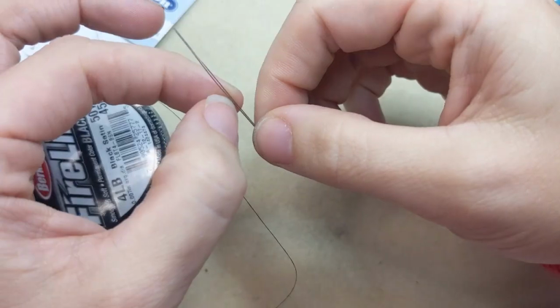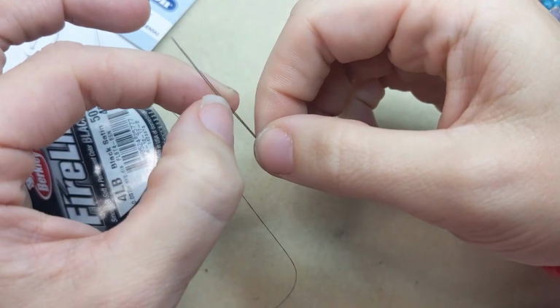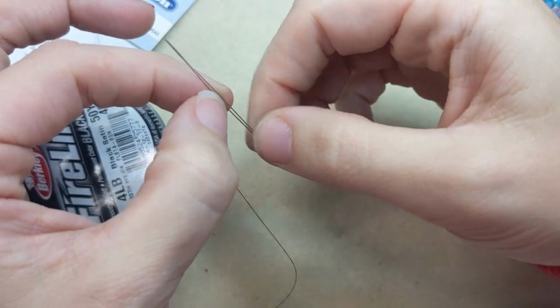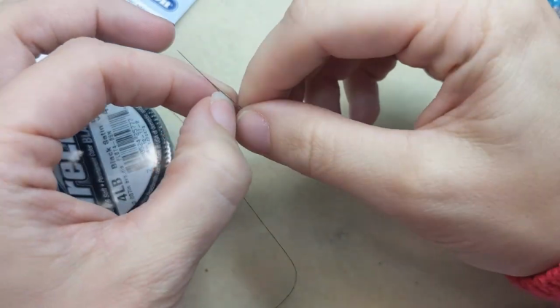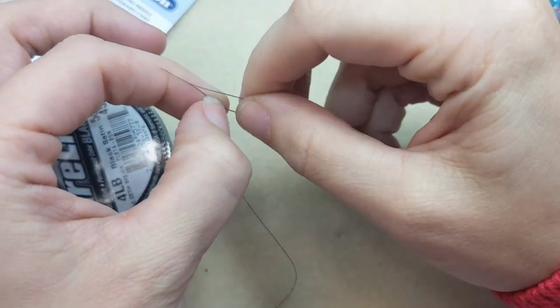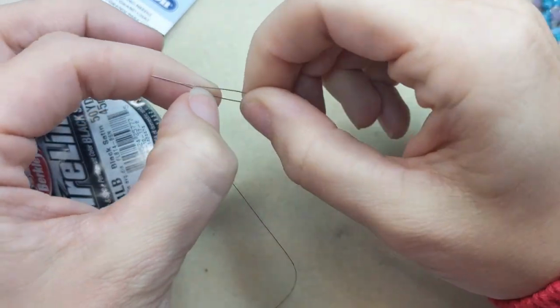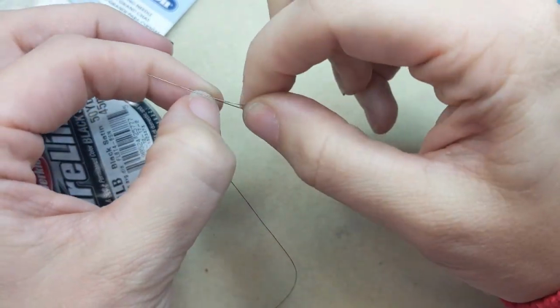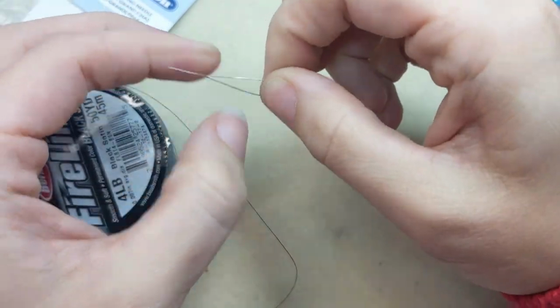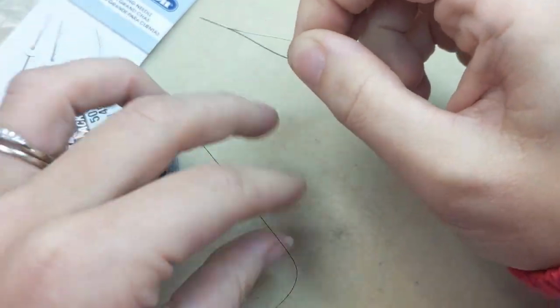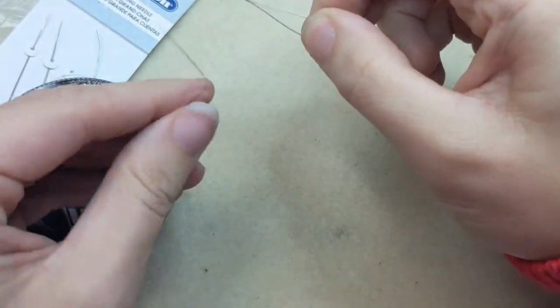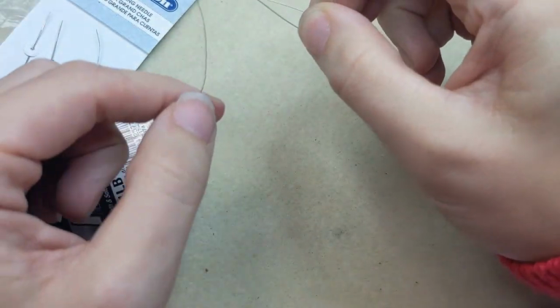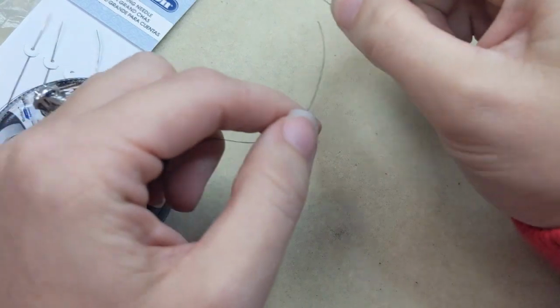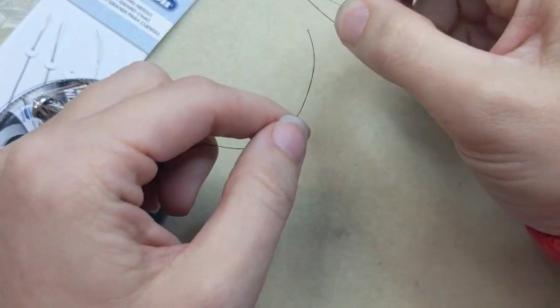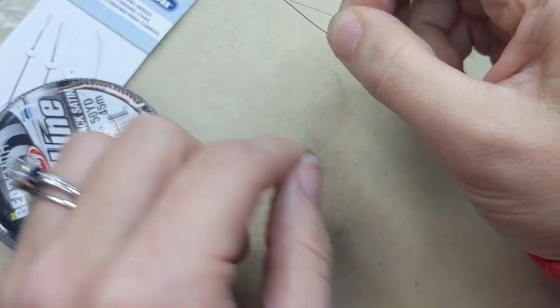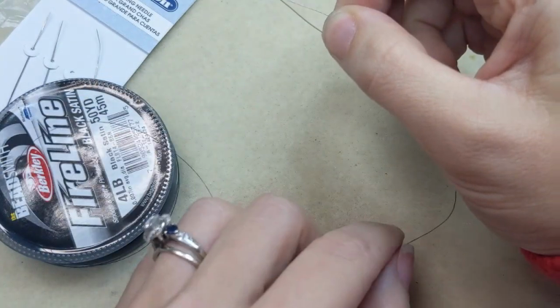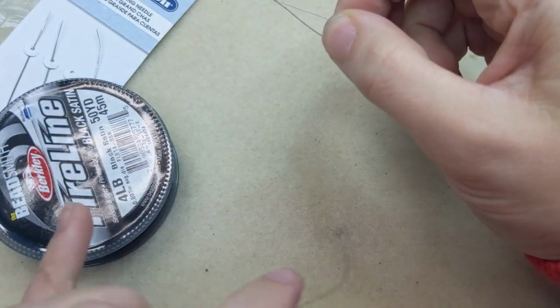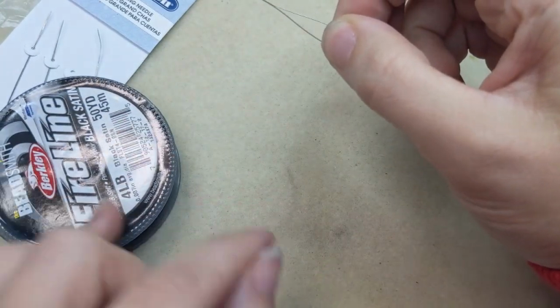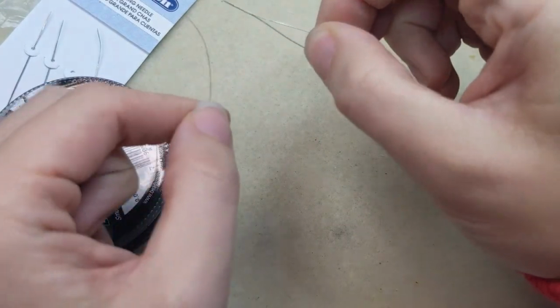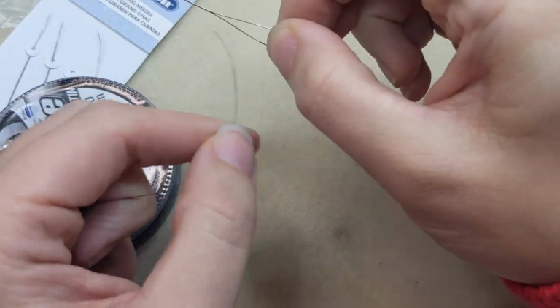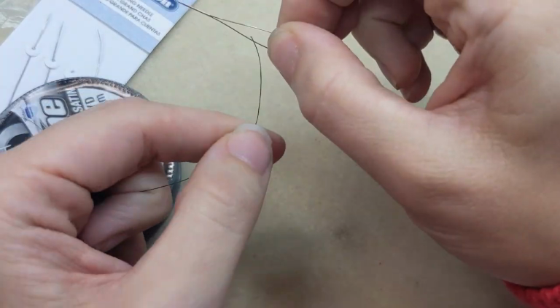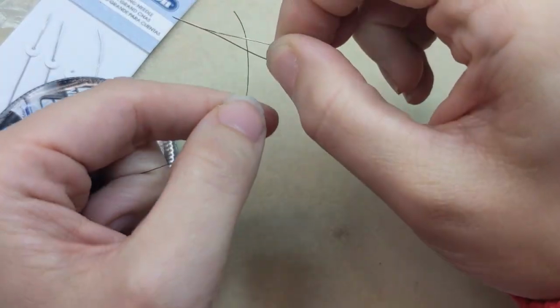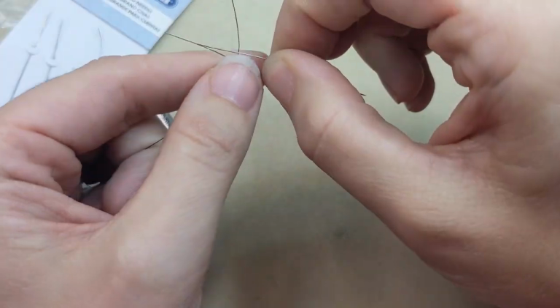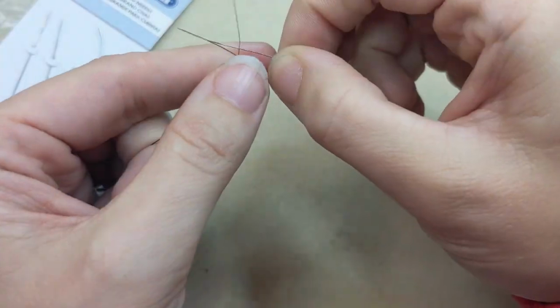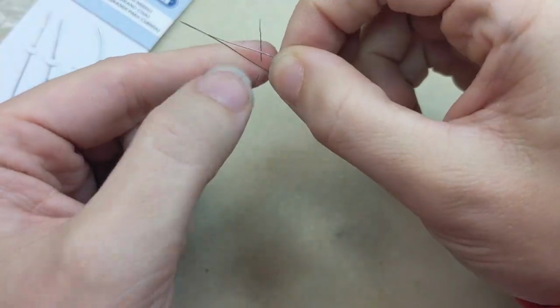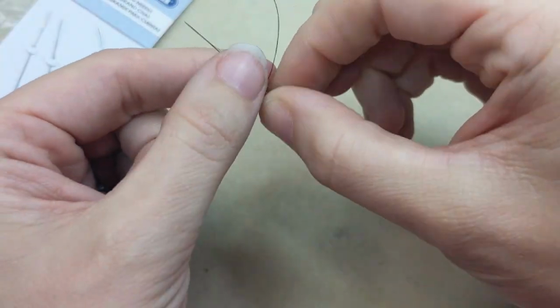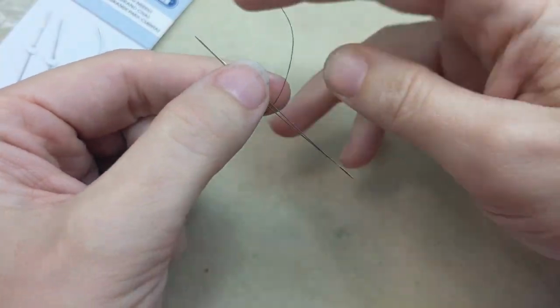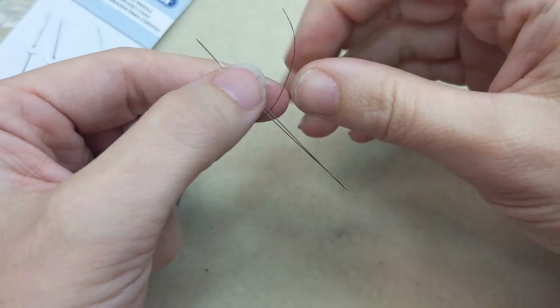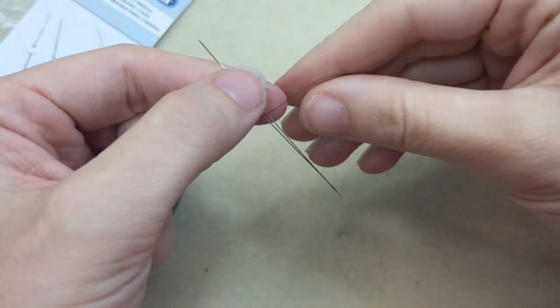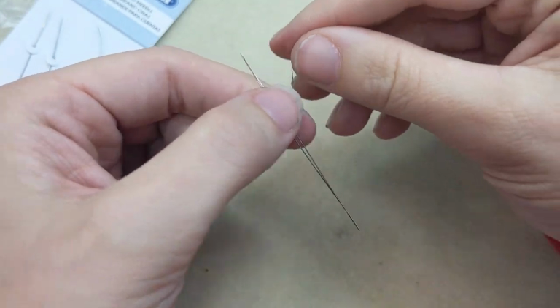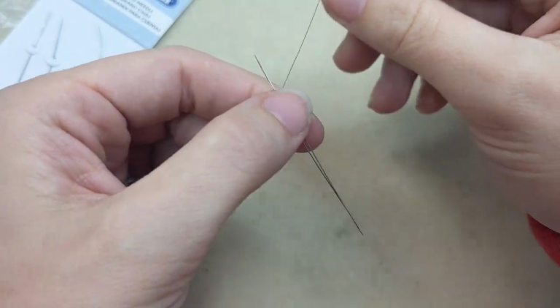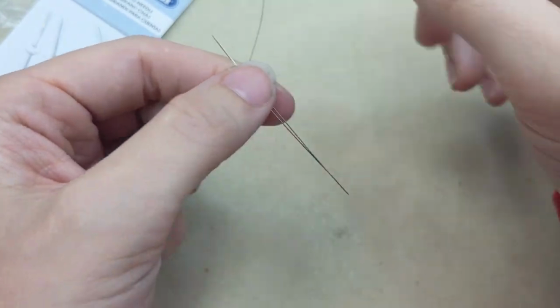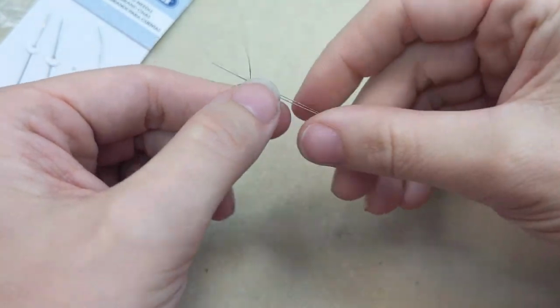You can use big eye needles to easily add regular beading thread, like this fire line that I have here, and it just makes it easier to thread your needle.